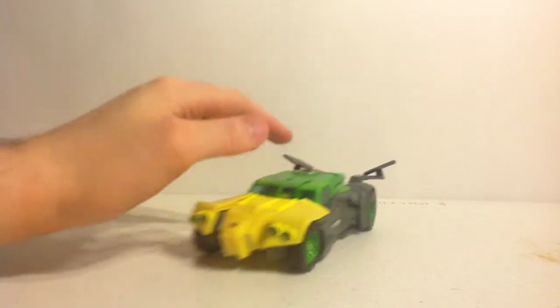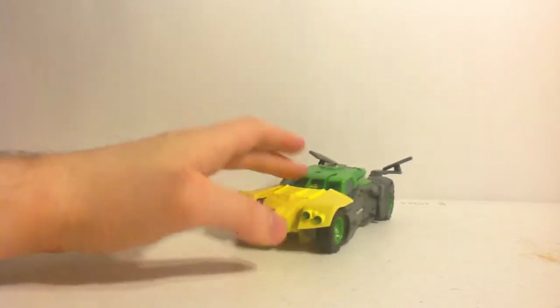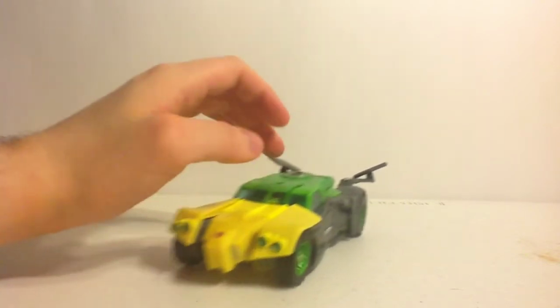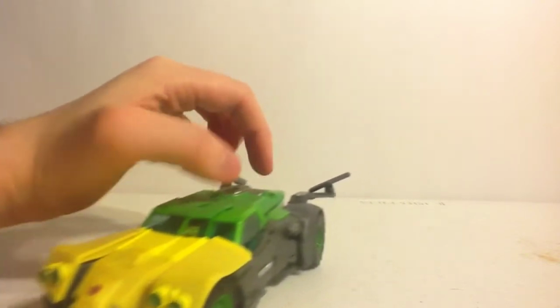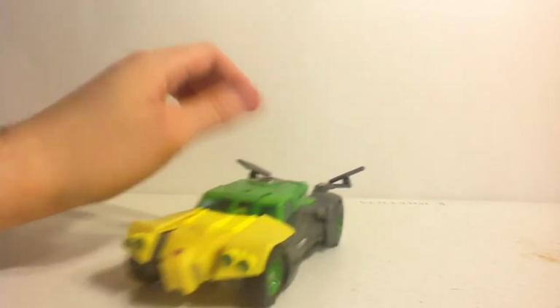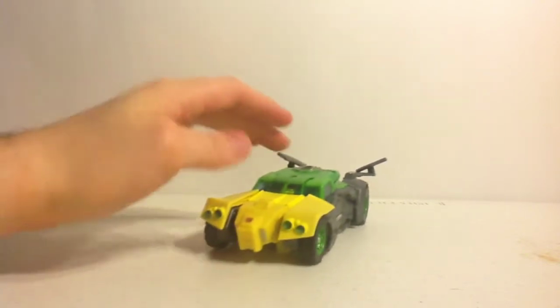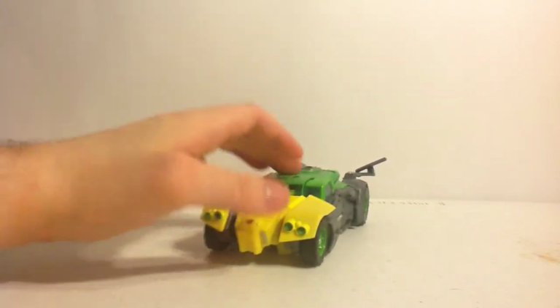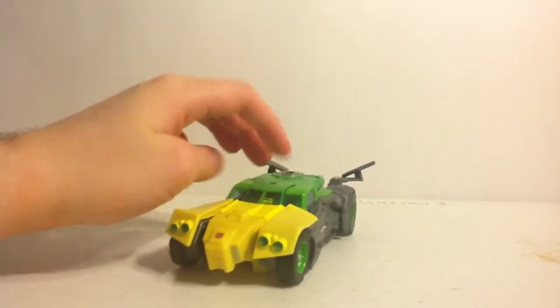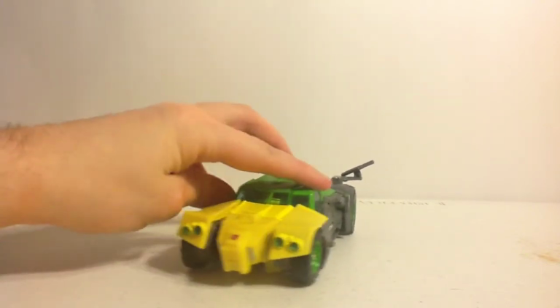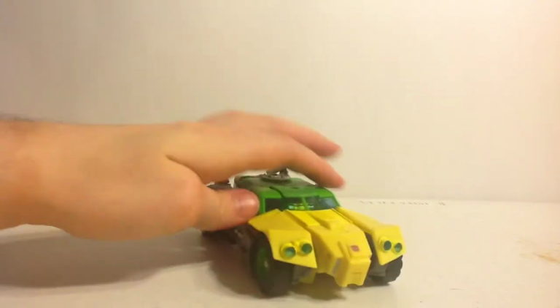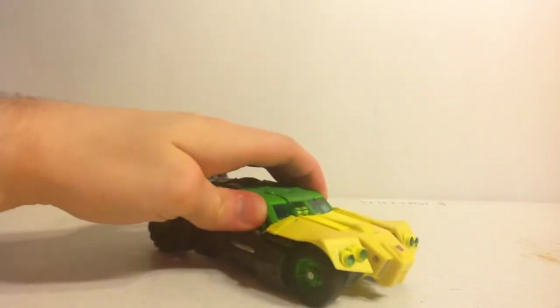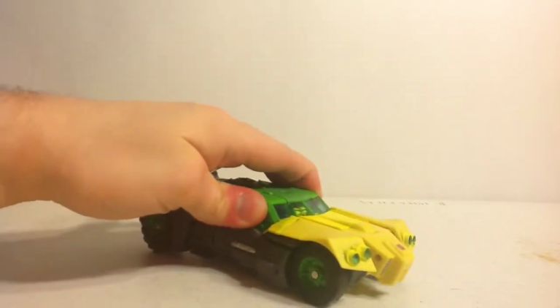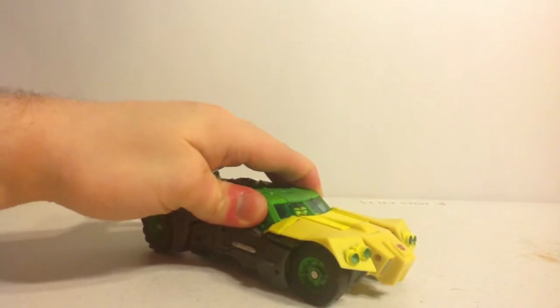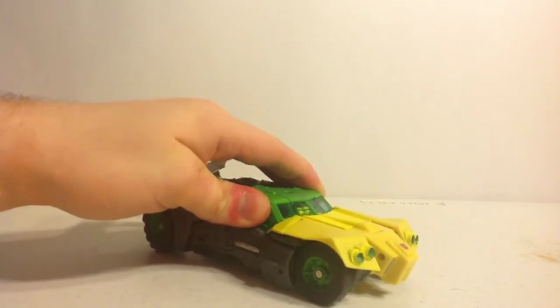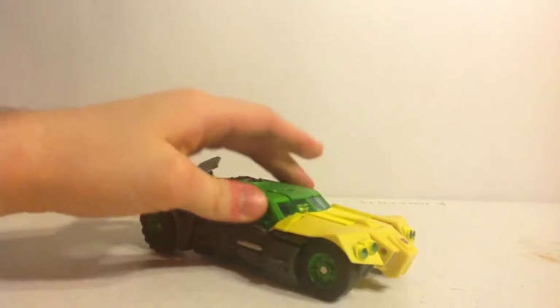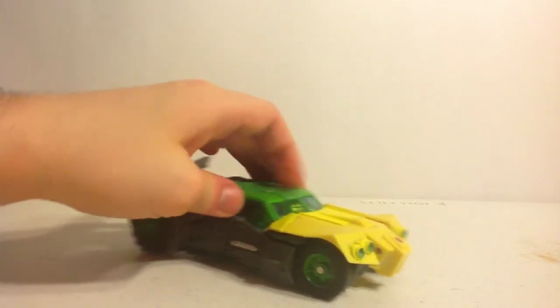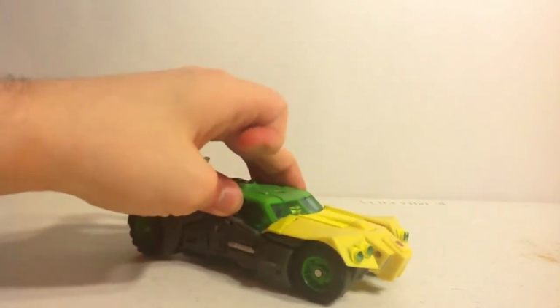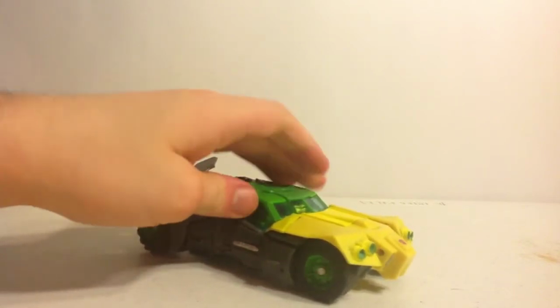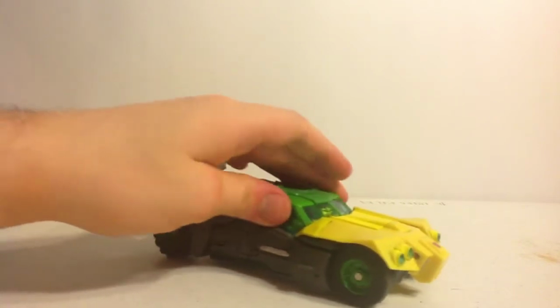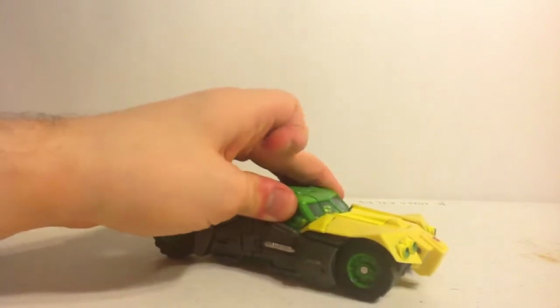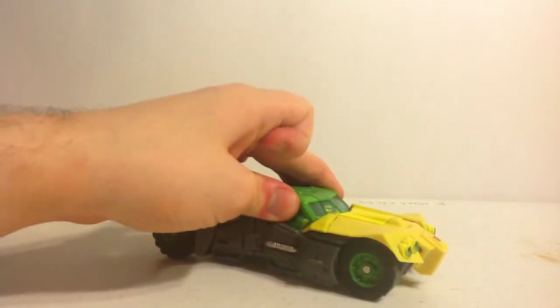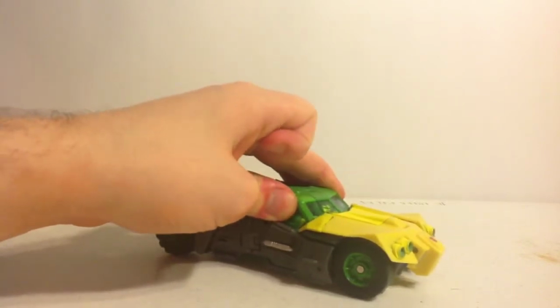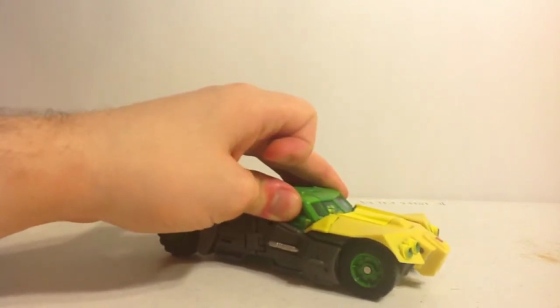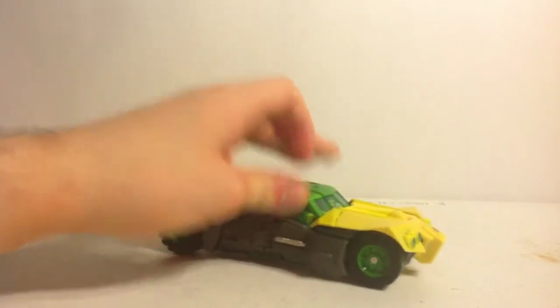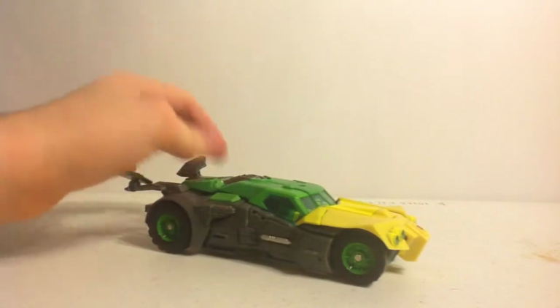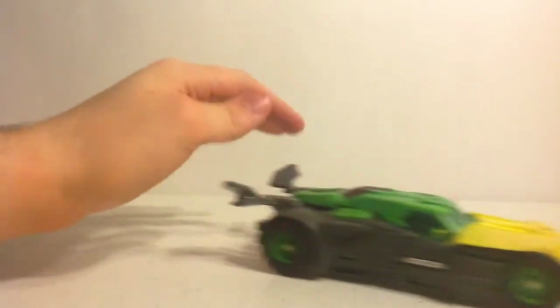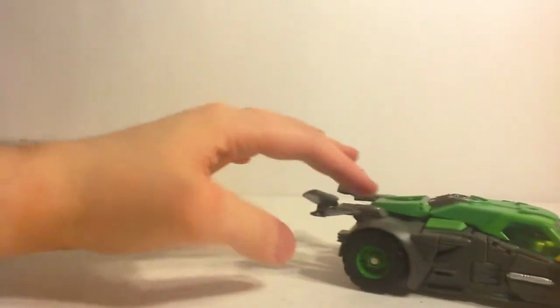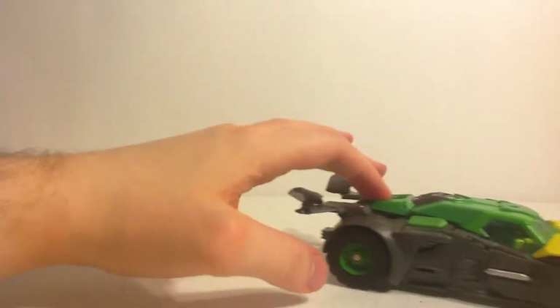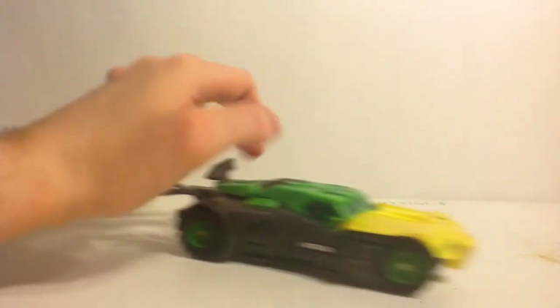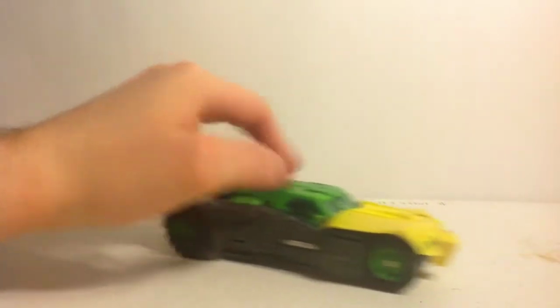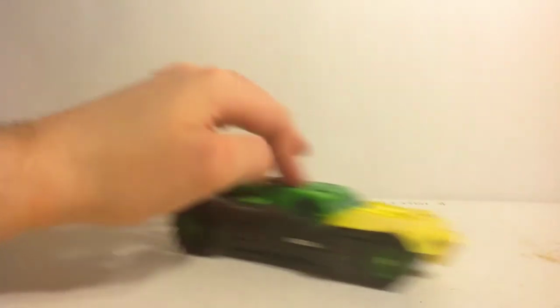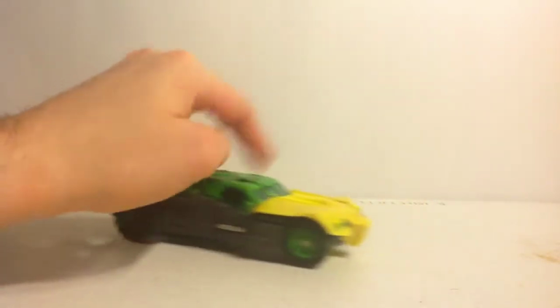His car mode is really nice and it rolls pretty well once everything is nicely pushed in and locked into place. However, certain versions of the toy will not stay together as well as they should.